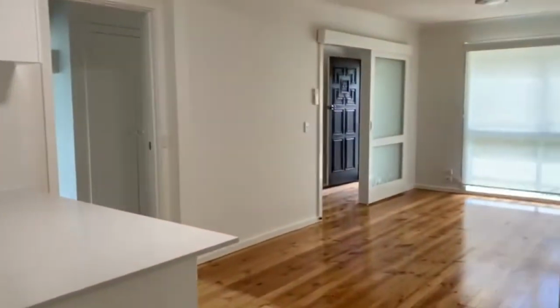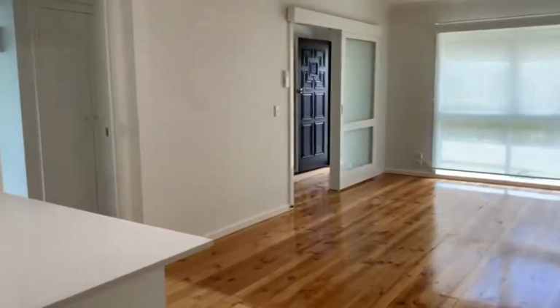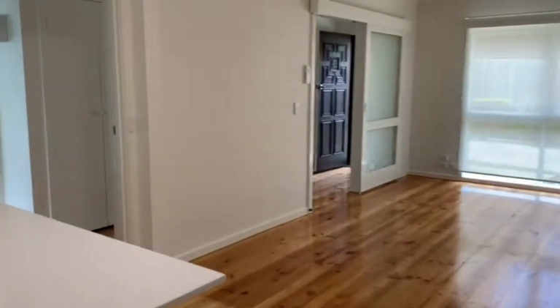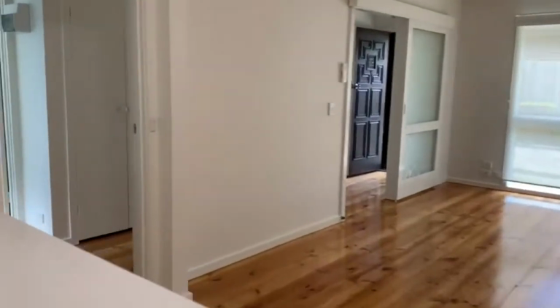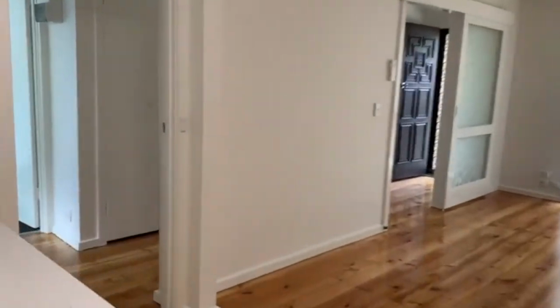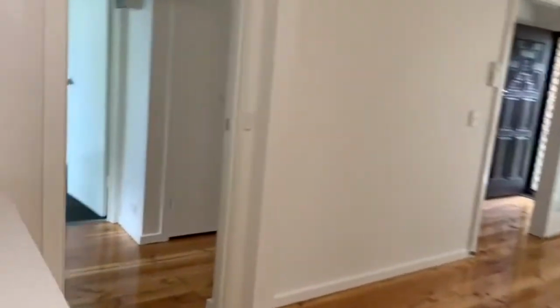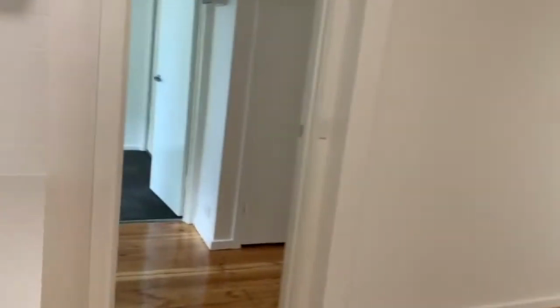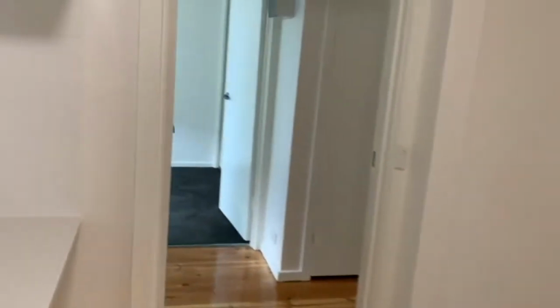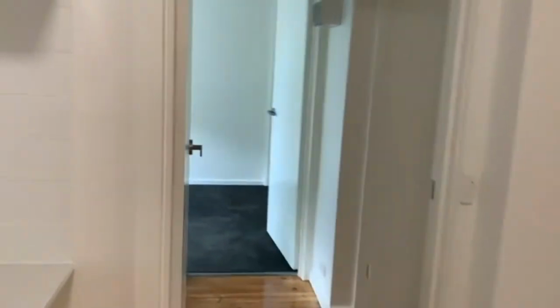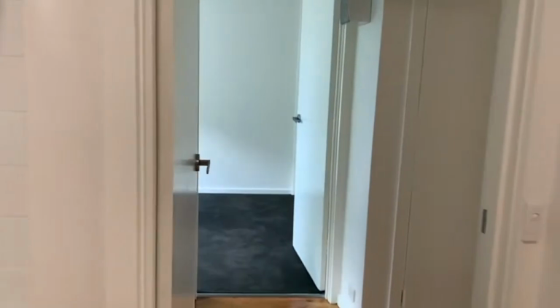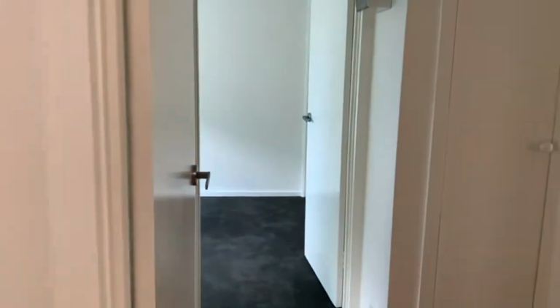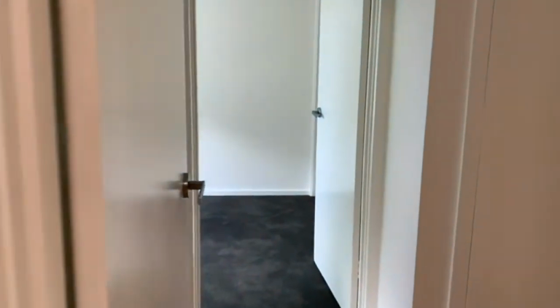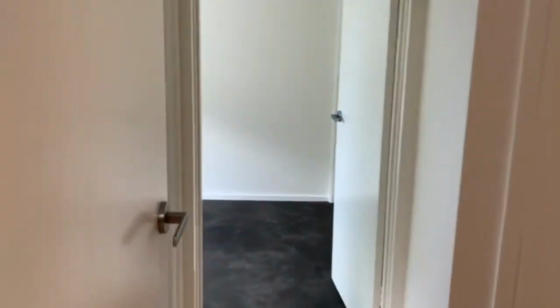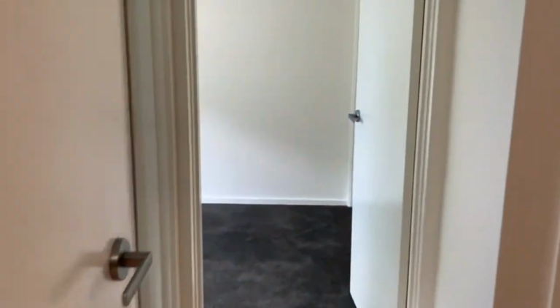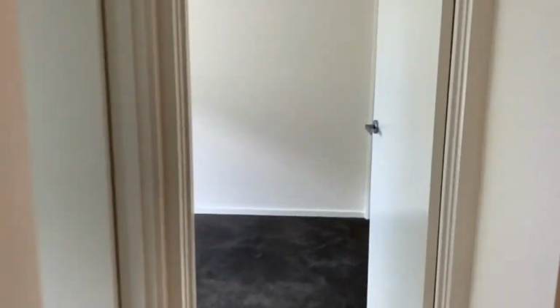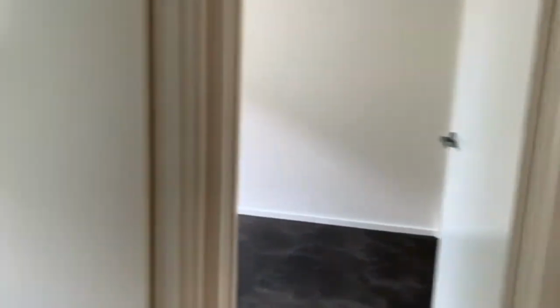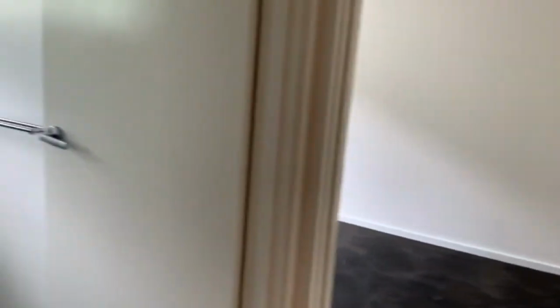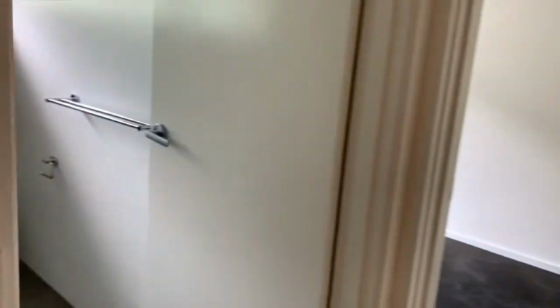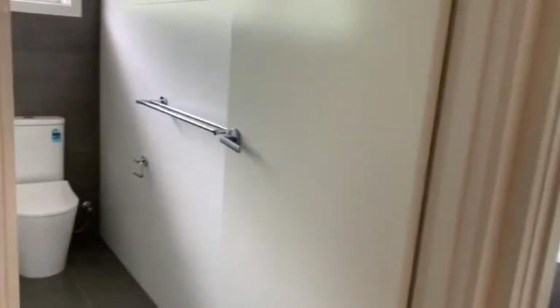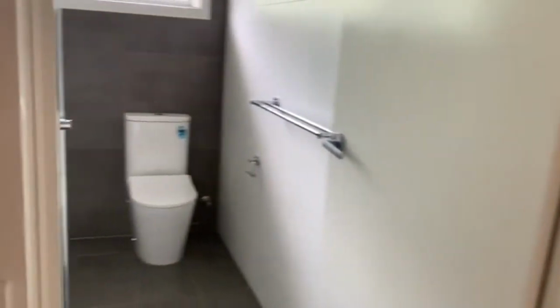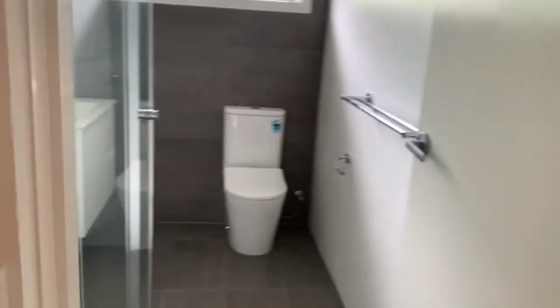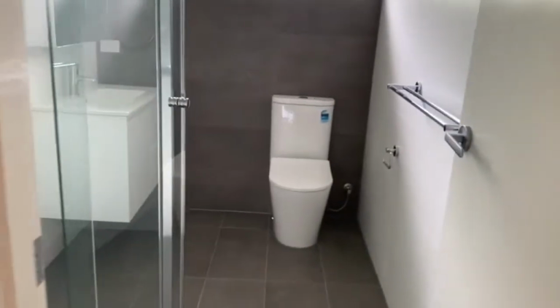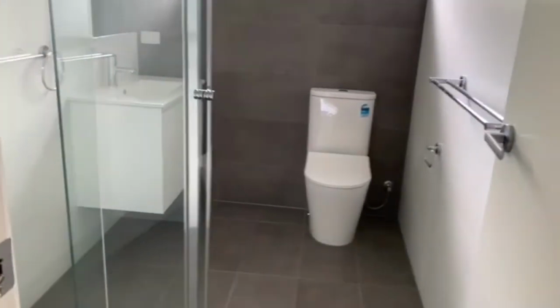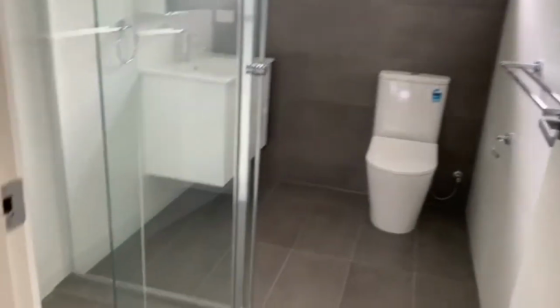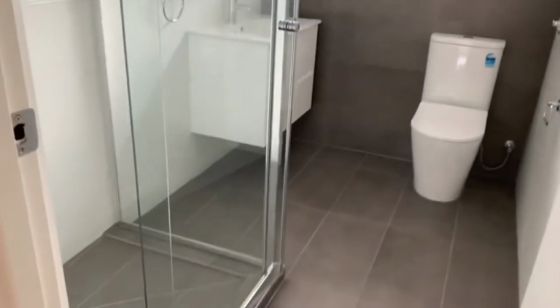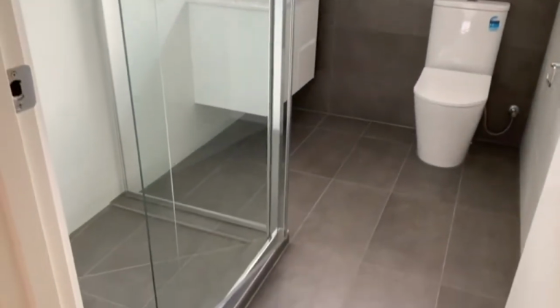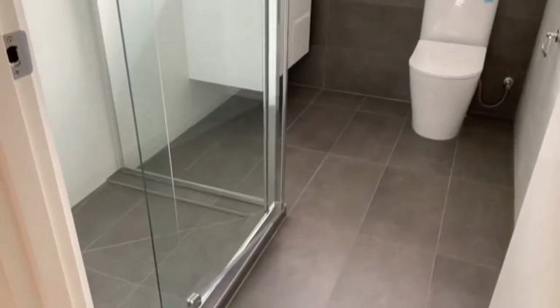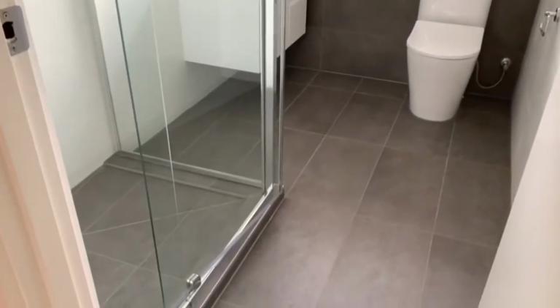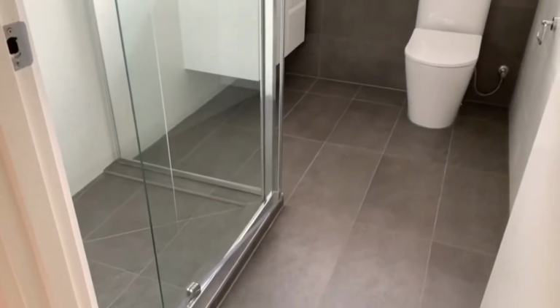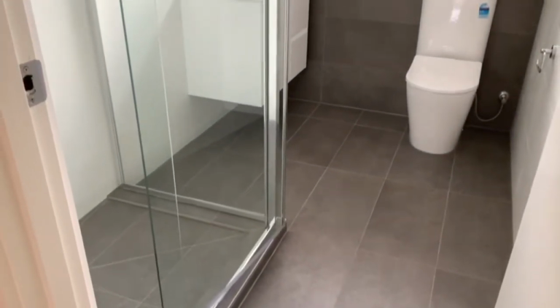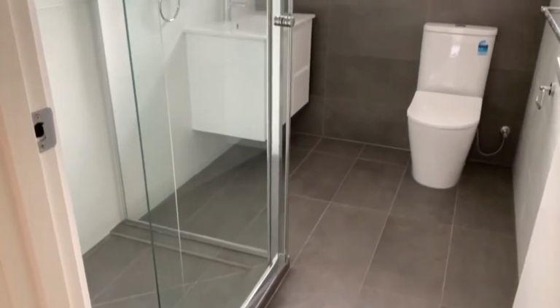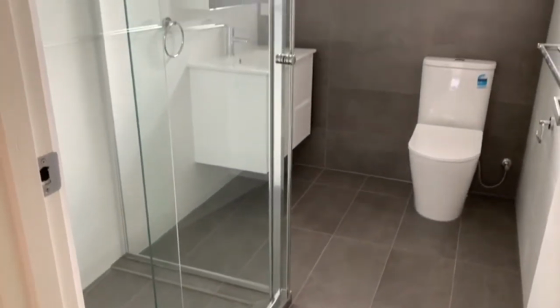Heading back through the house and through the hallway to the left we have the main bathroom. Here we have a separate shower, a vanity and a toilet.